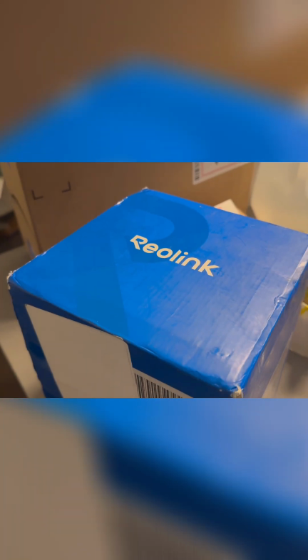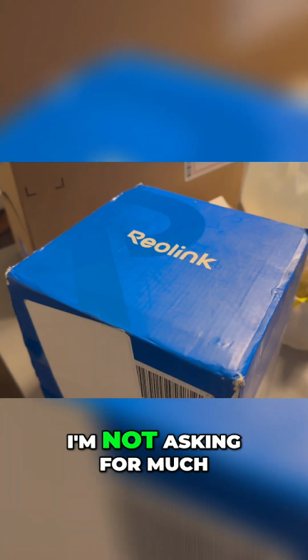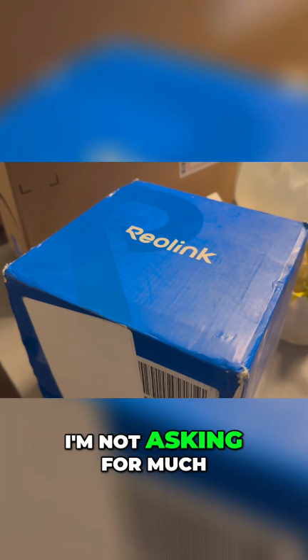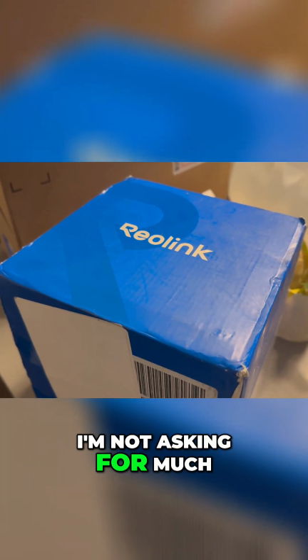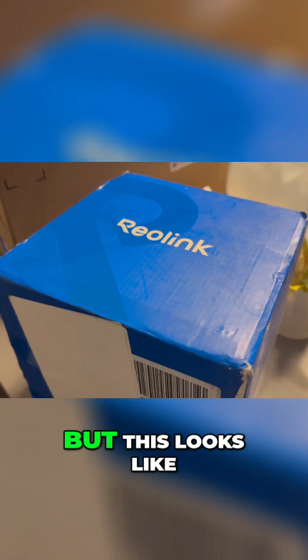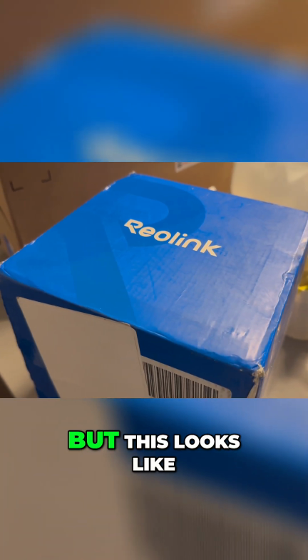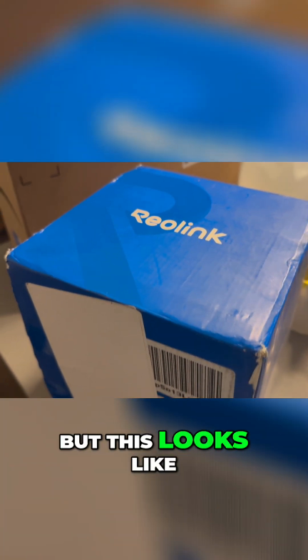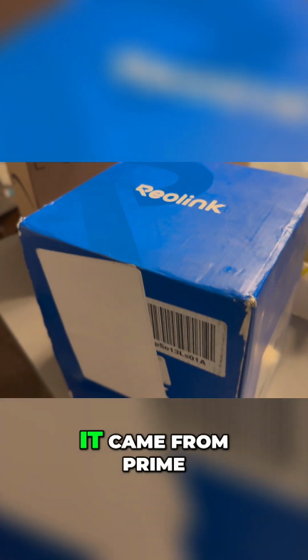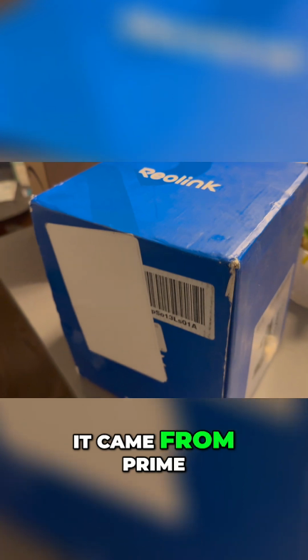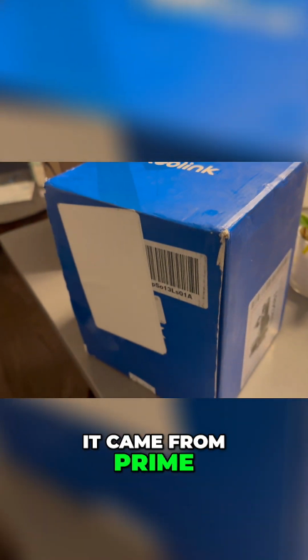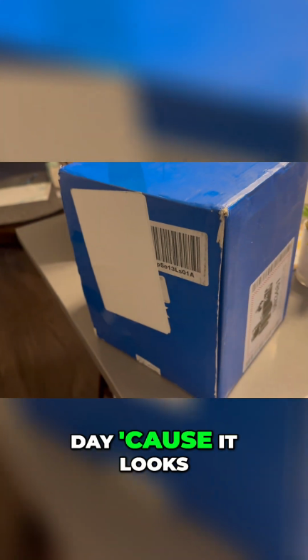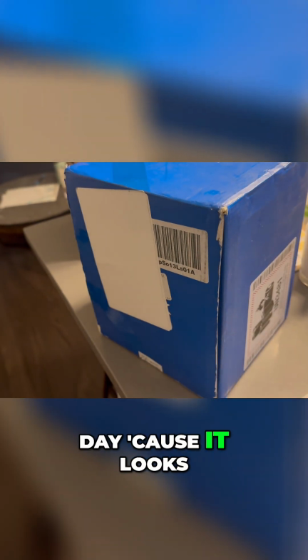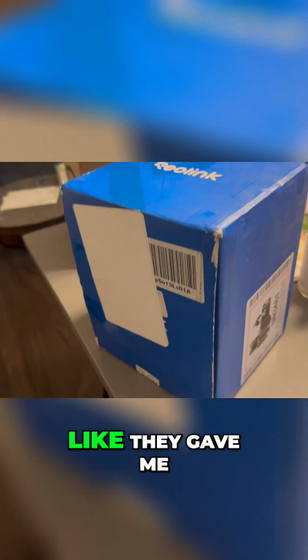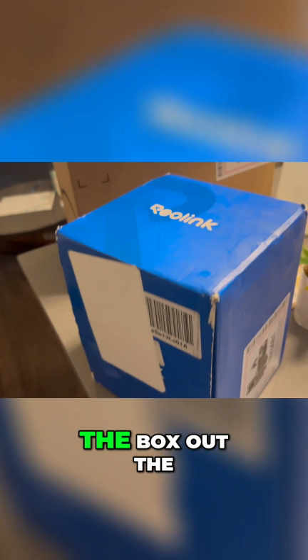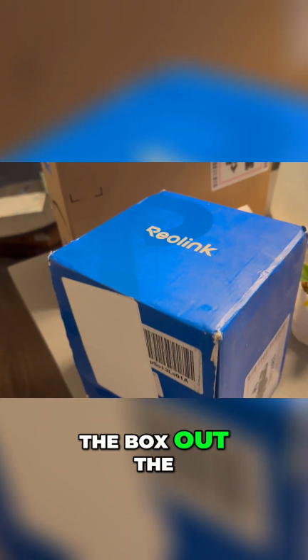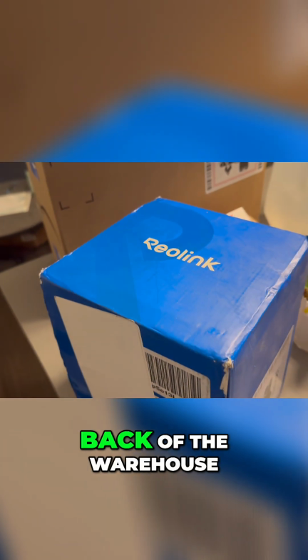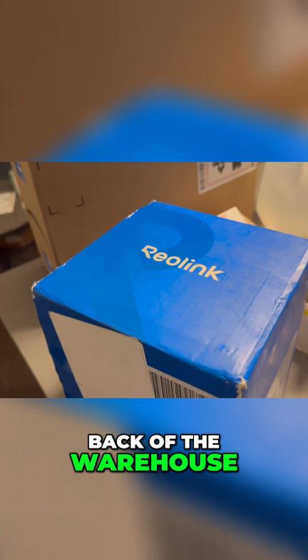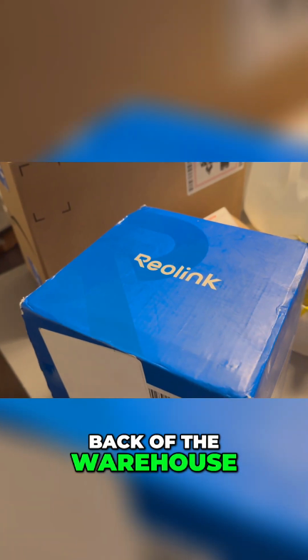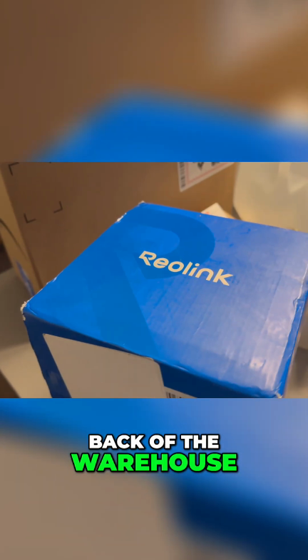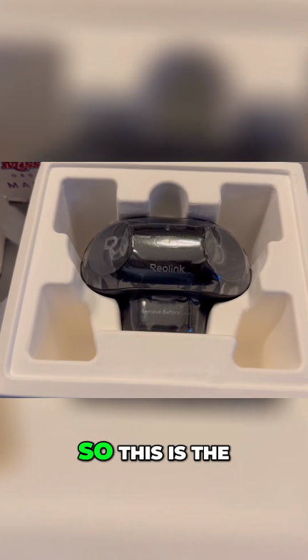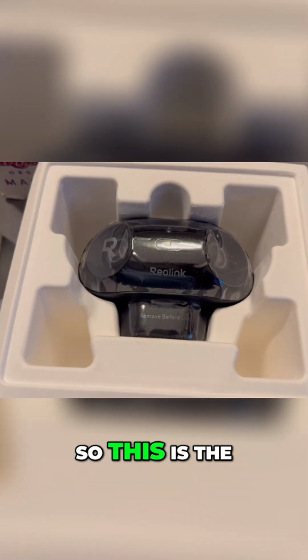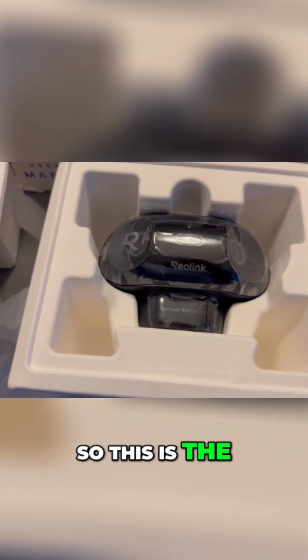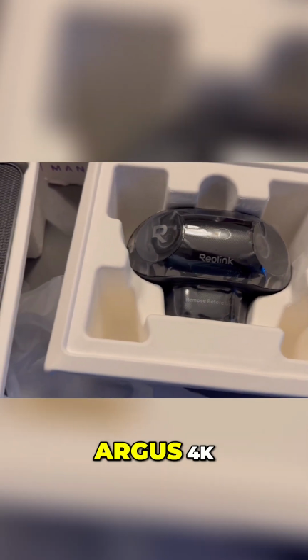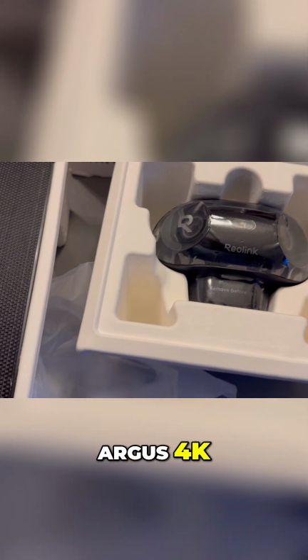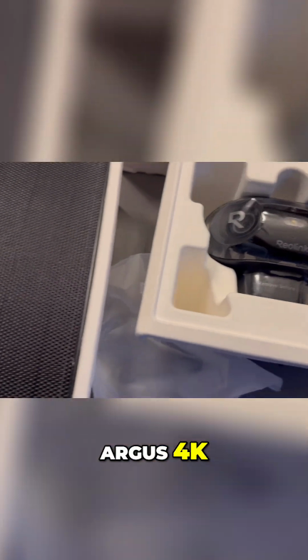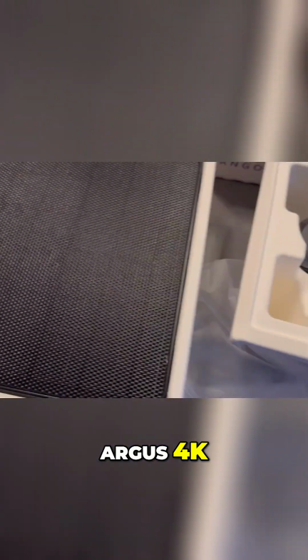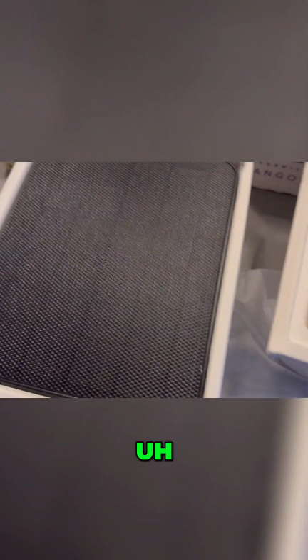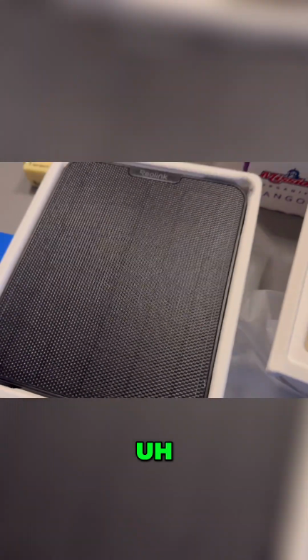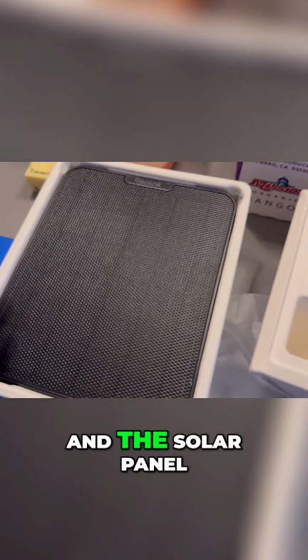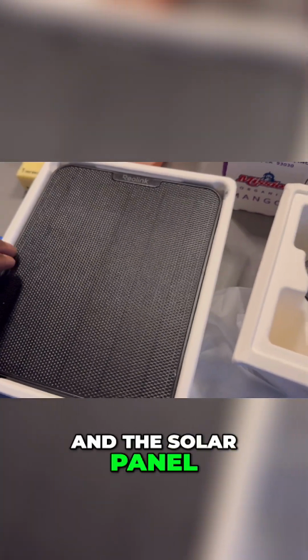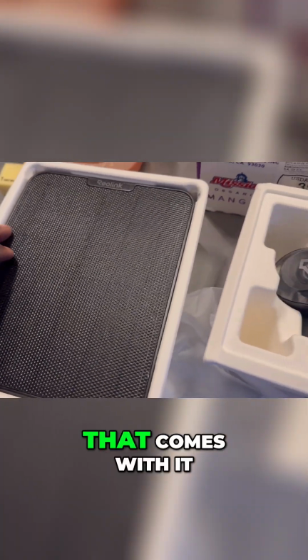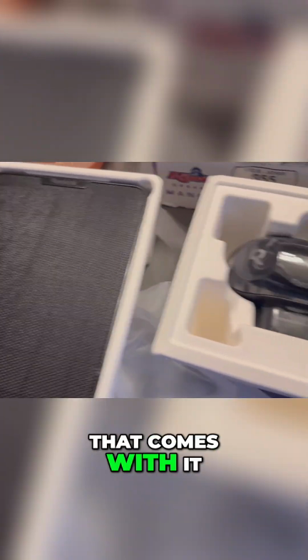Look, I'm not asking for much, but this looks like it came from Prime Day, because it looks like they gave me the box out the back of the warehouse. This is the Argus 4K and the solar panel that comes with it.